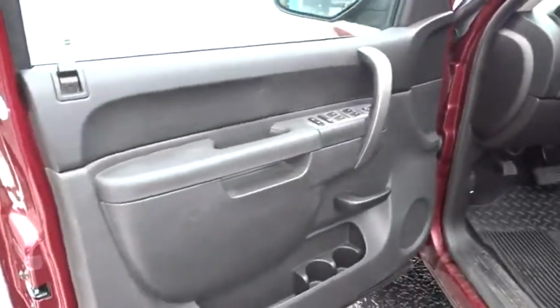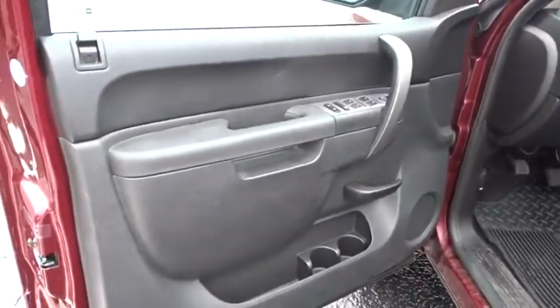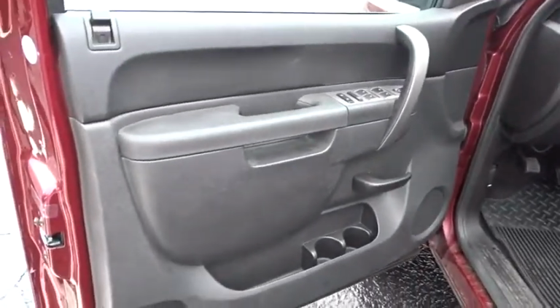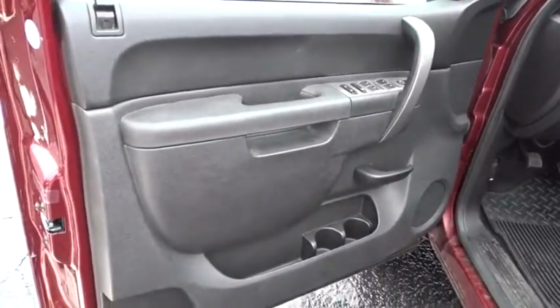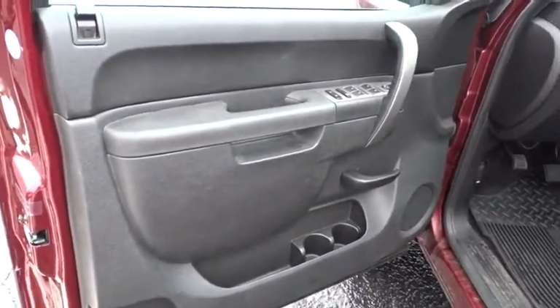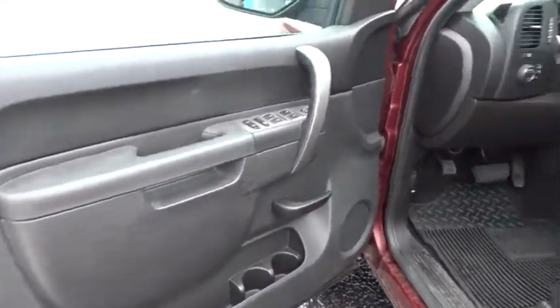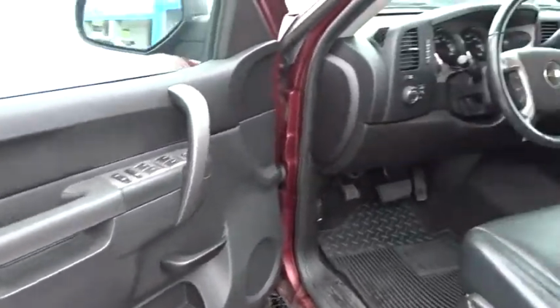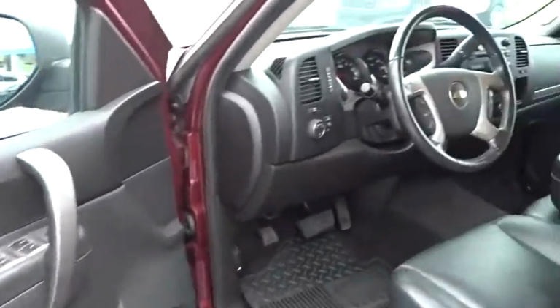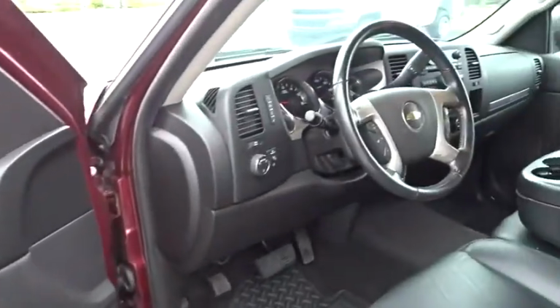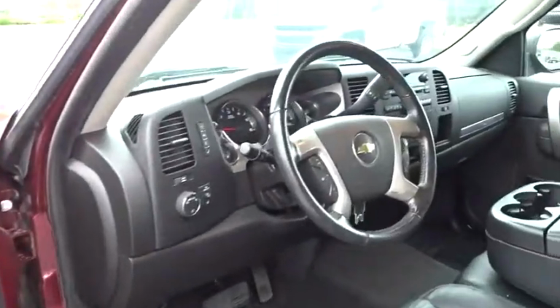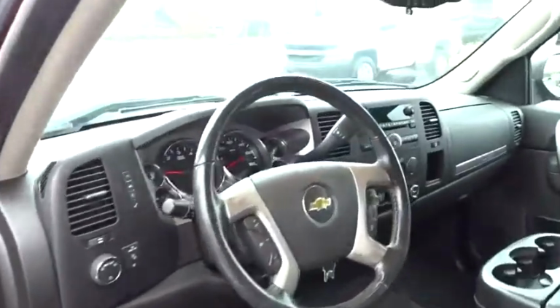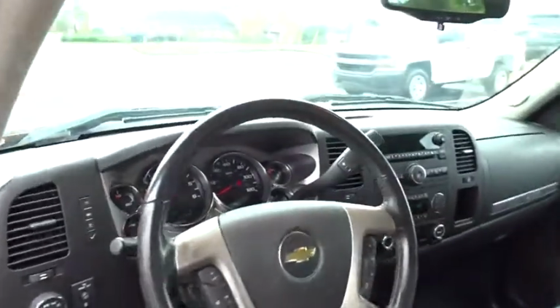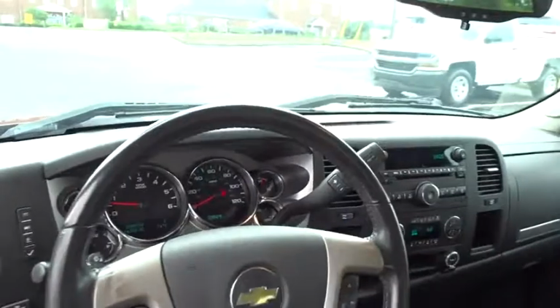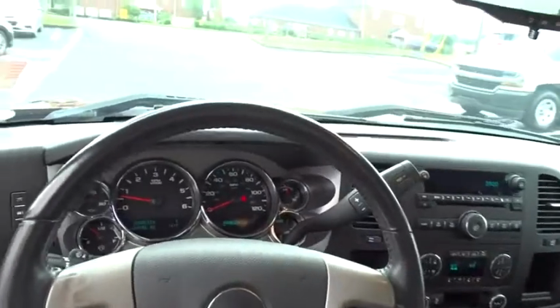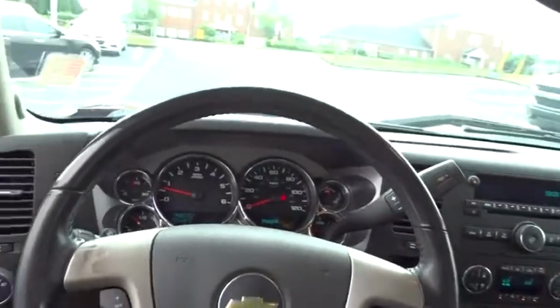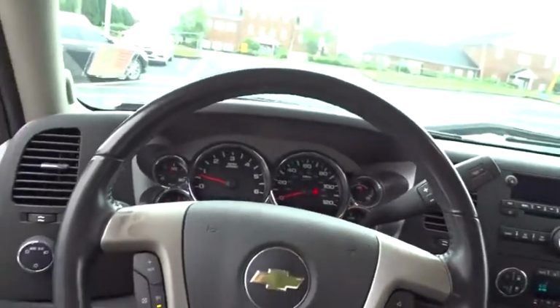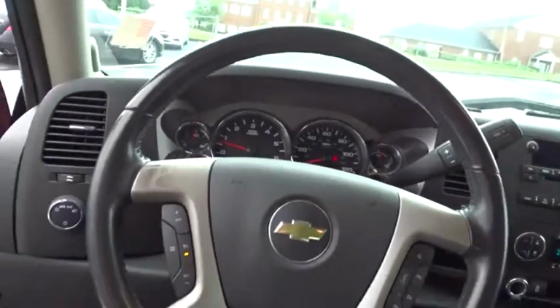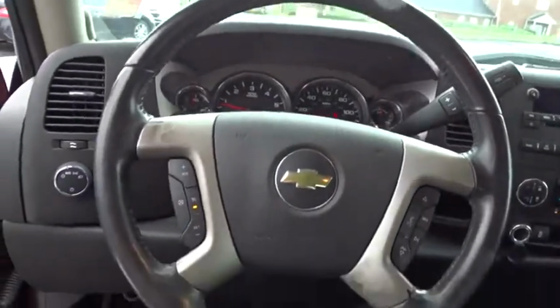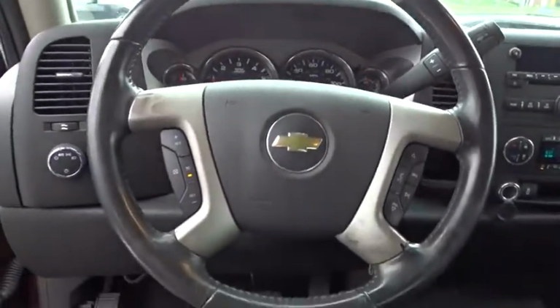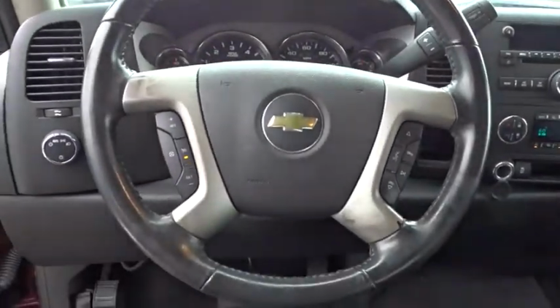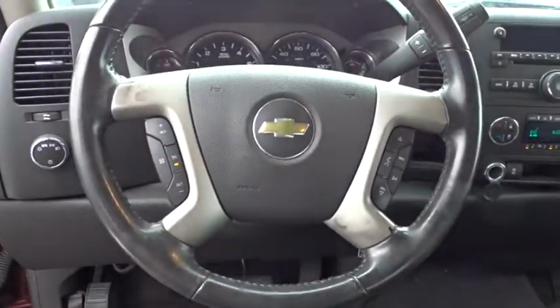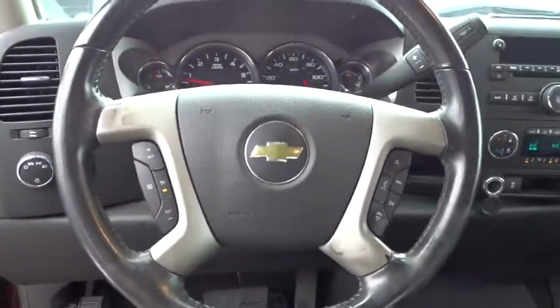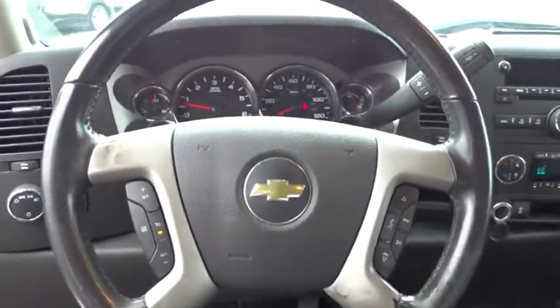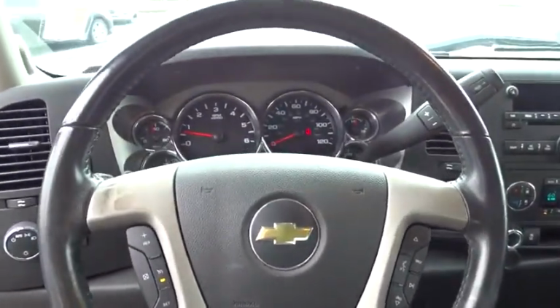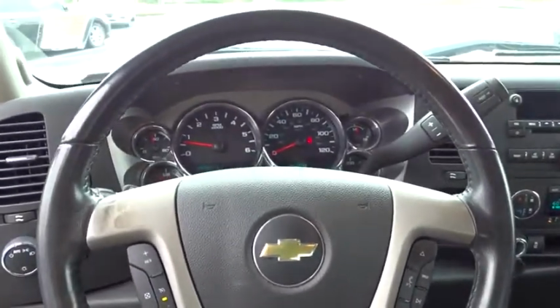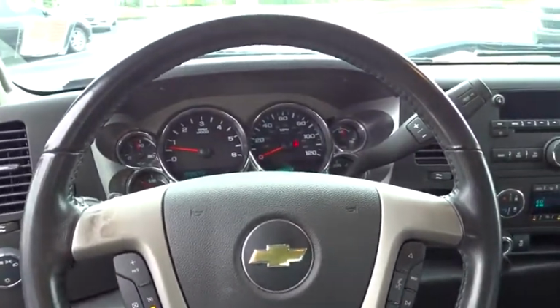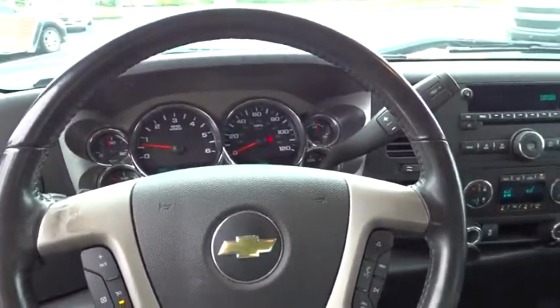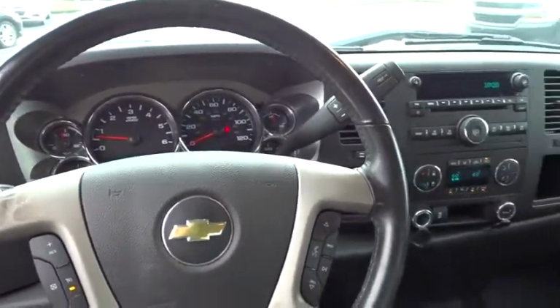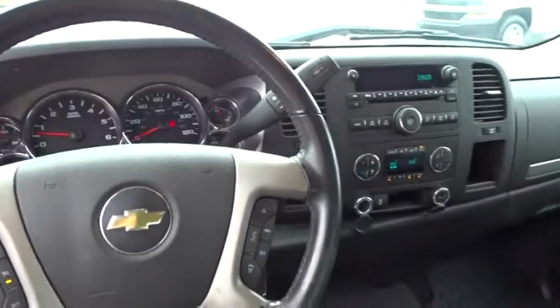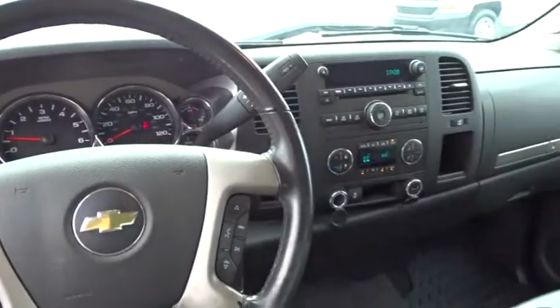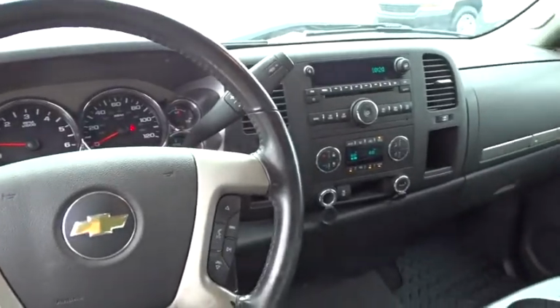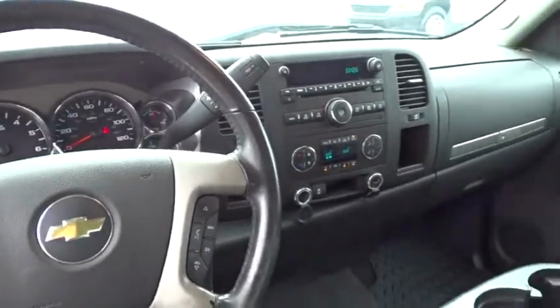MP3 player, security system, chrome wheels. If affordable style and reliability are what you're looking for, this vehicle couldn't be more perfect. Drive it today.